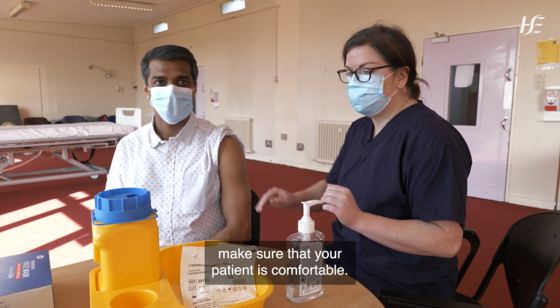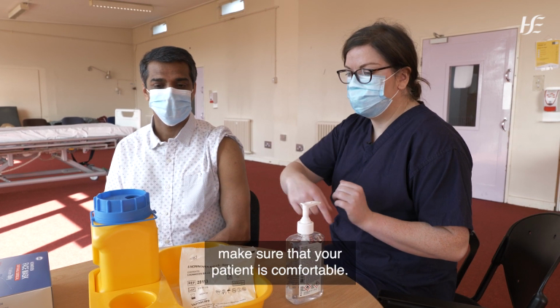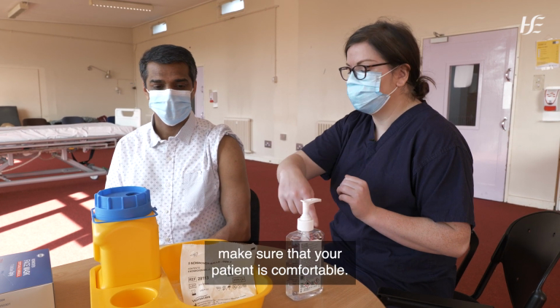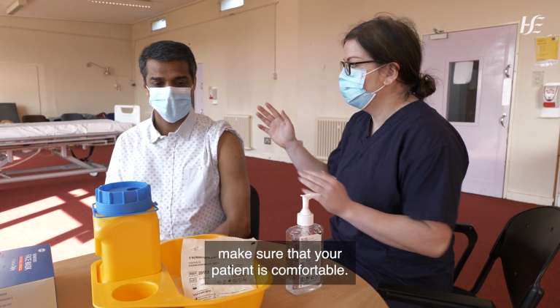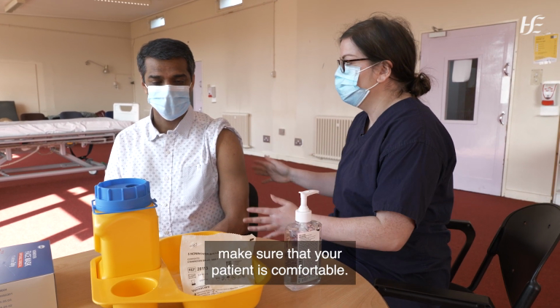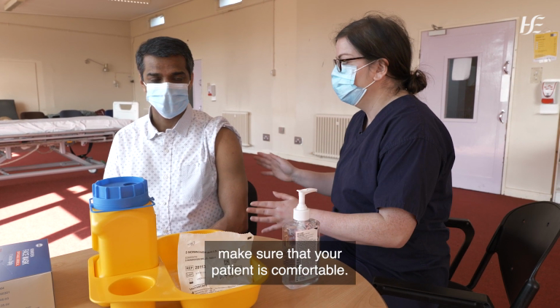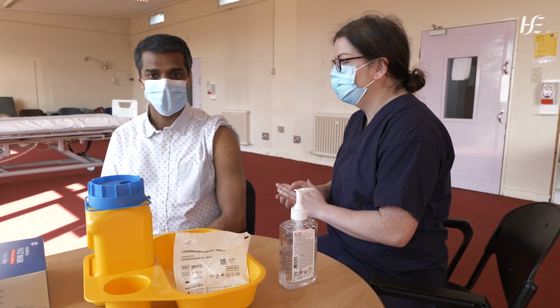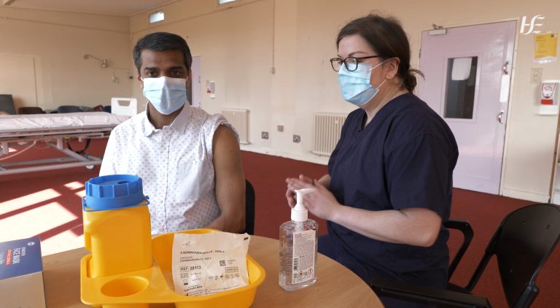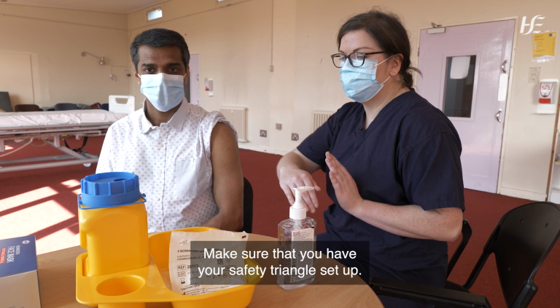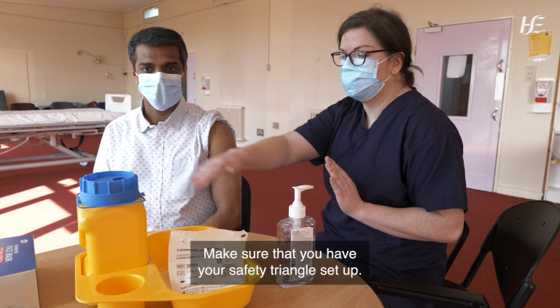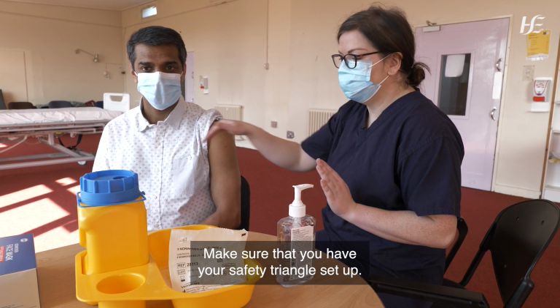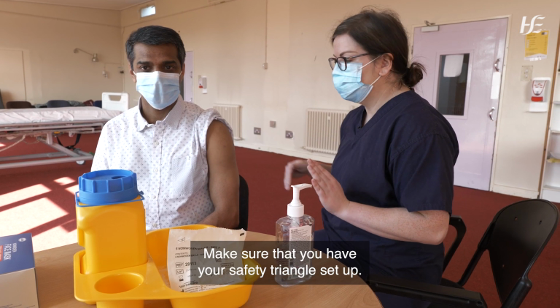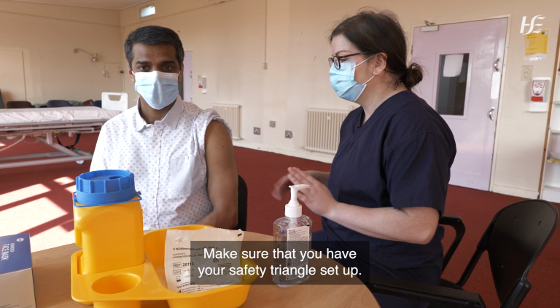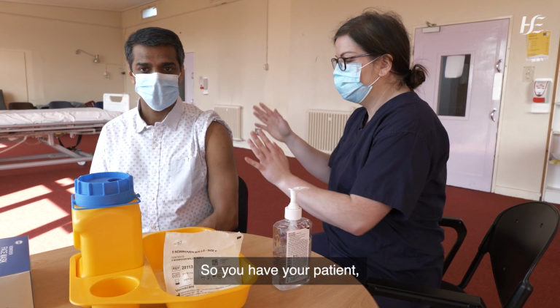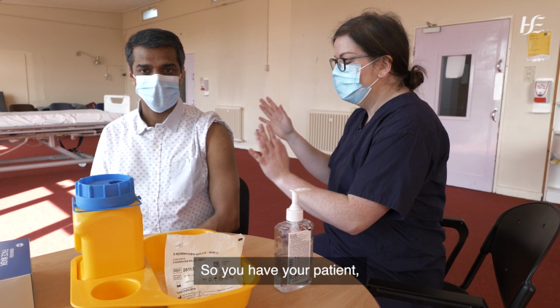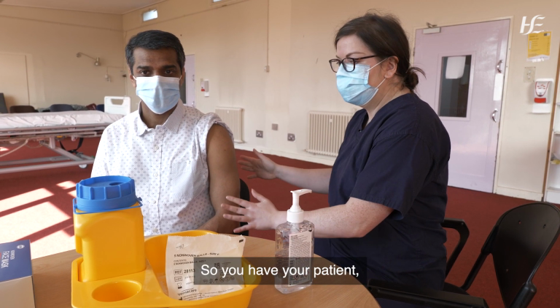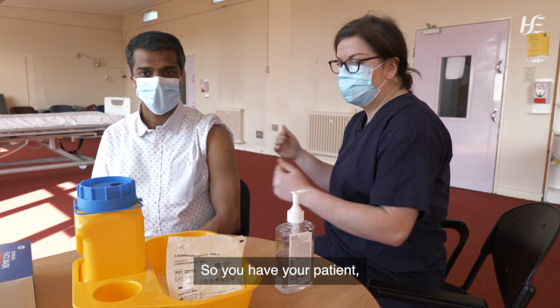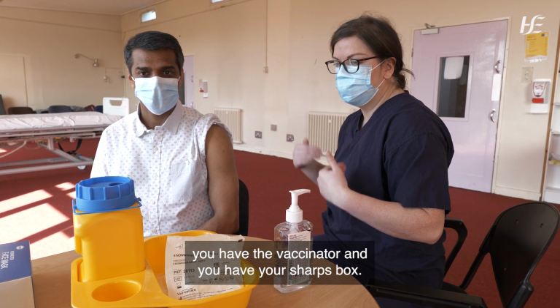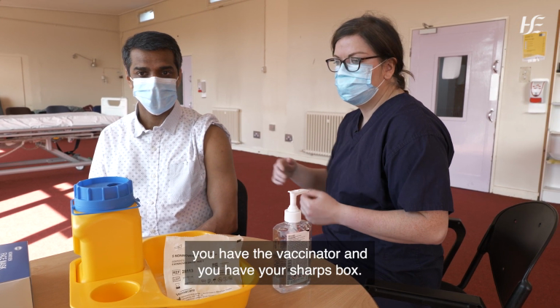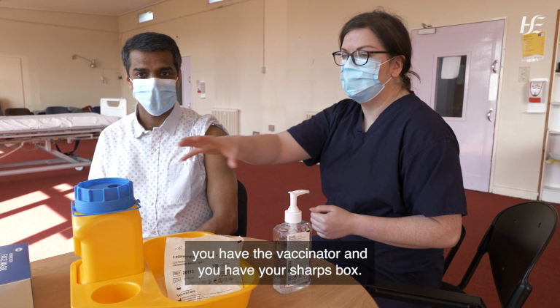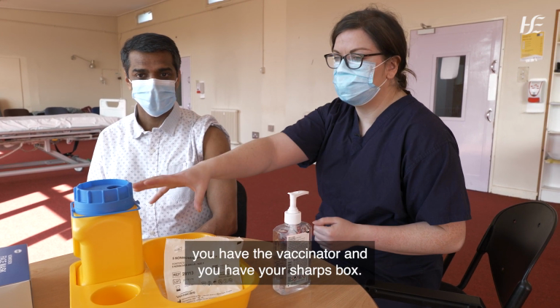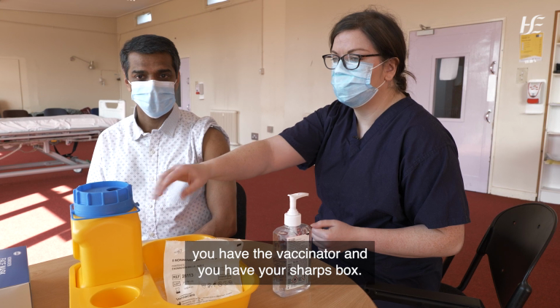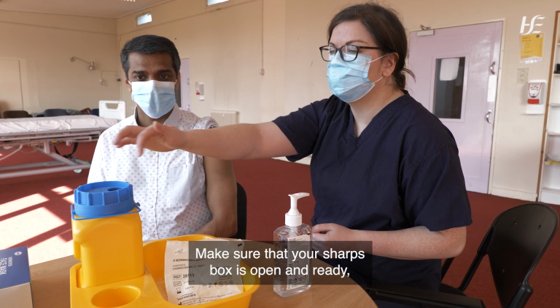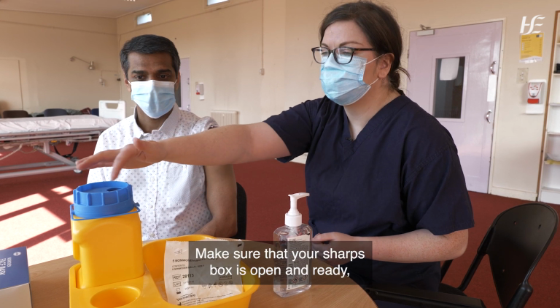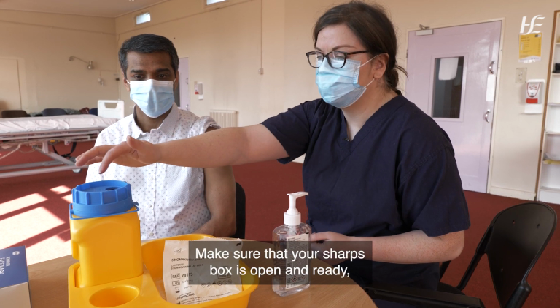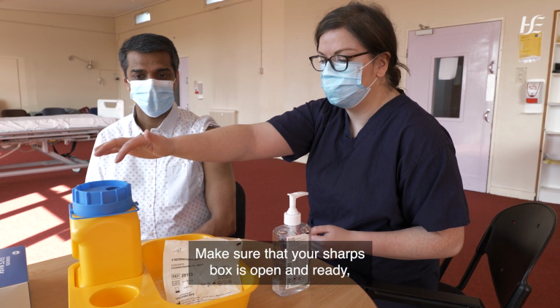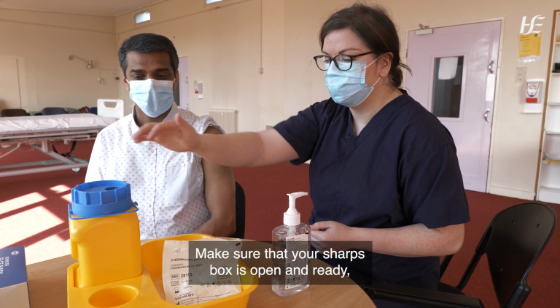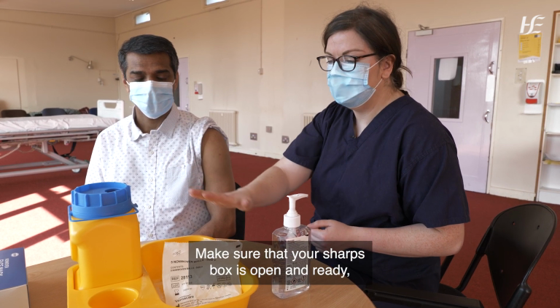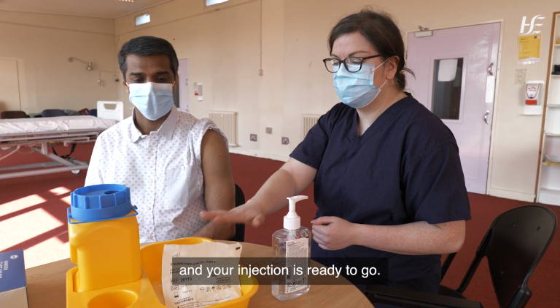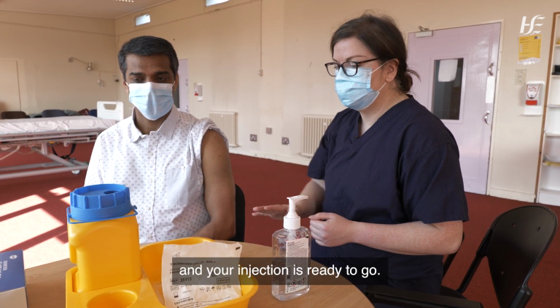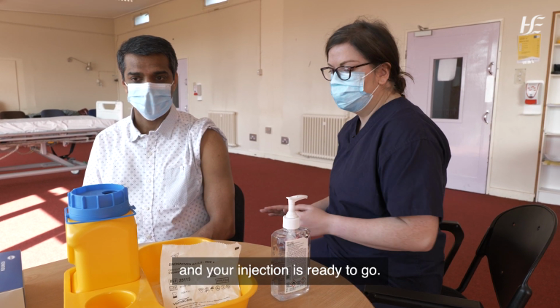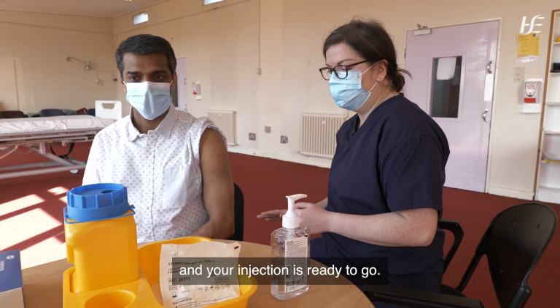Make sure that your patient is comfortable. Make sure that you have your safety triangle set up, so you have your client, you have the nurse, and you have your sharps box. Make sure that your sharps box is open and ready and your injection is ready to go.